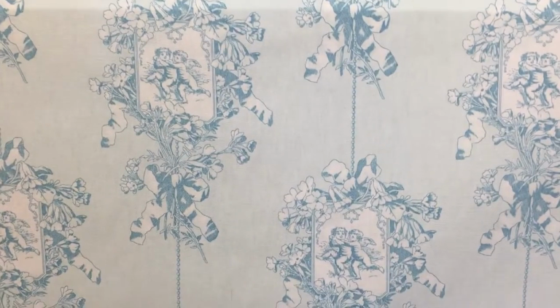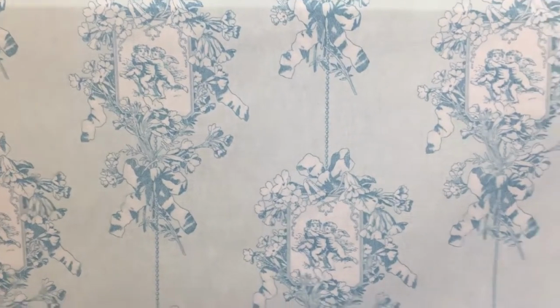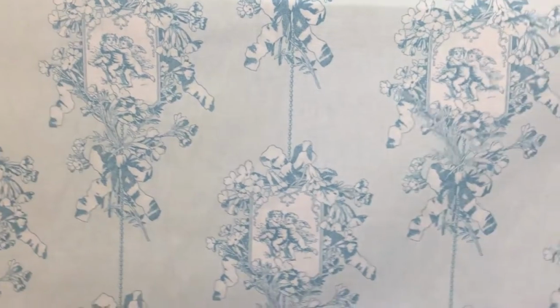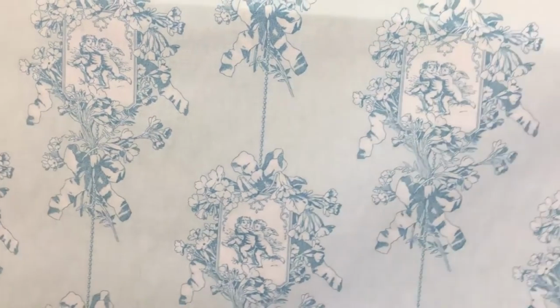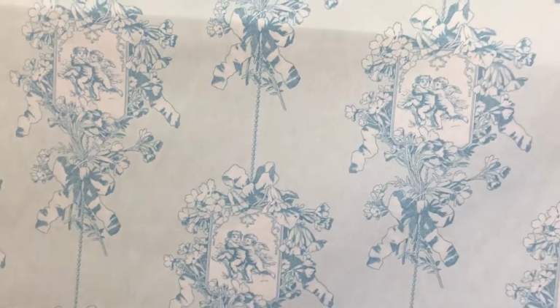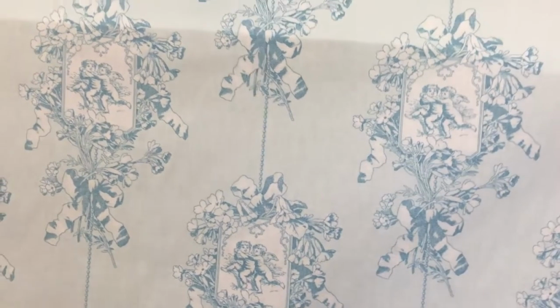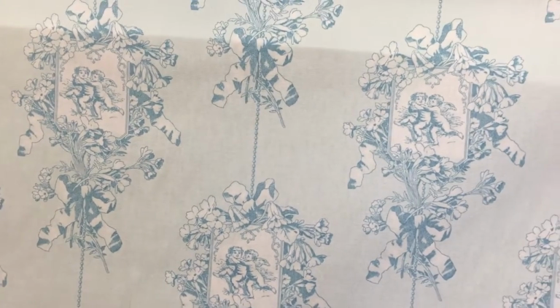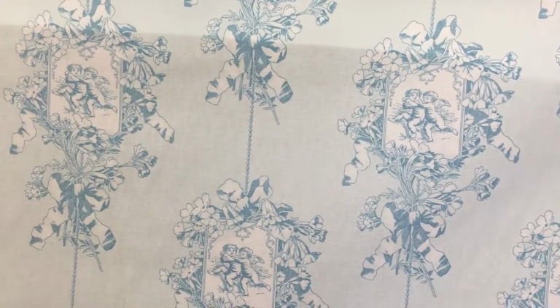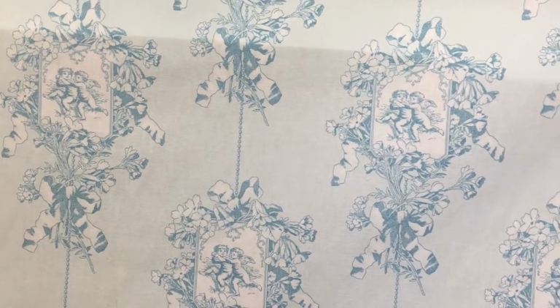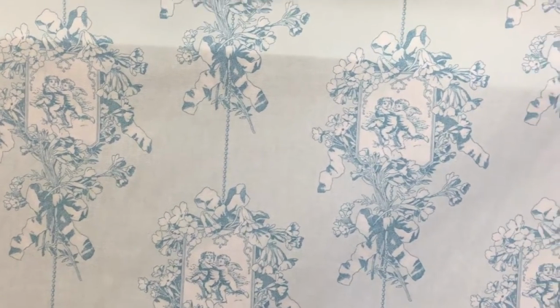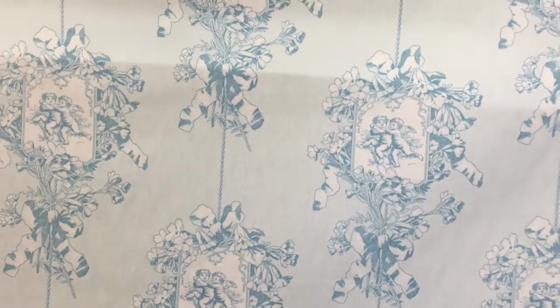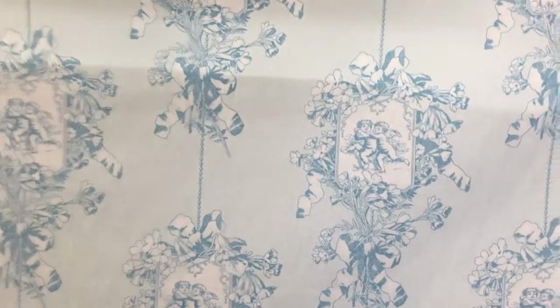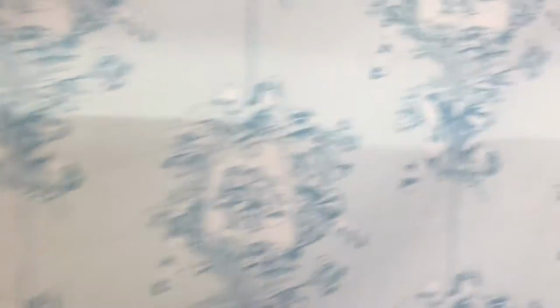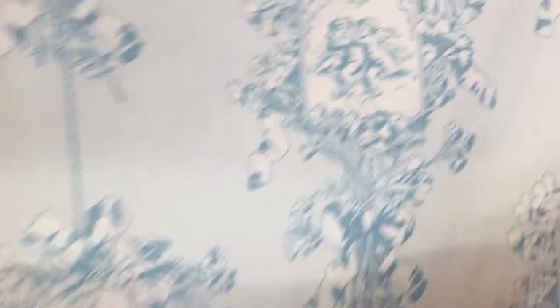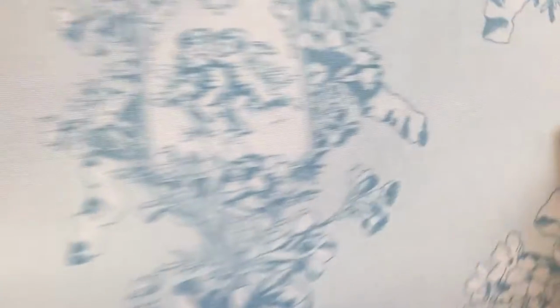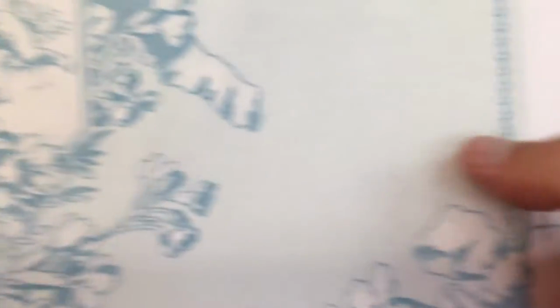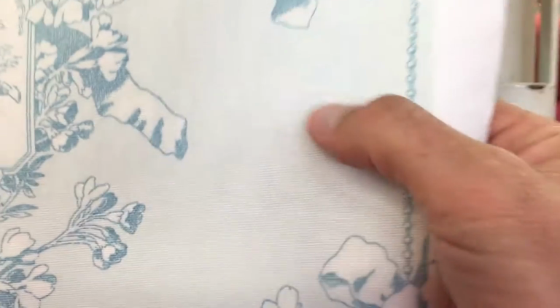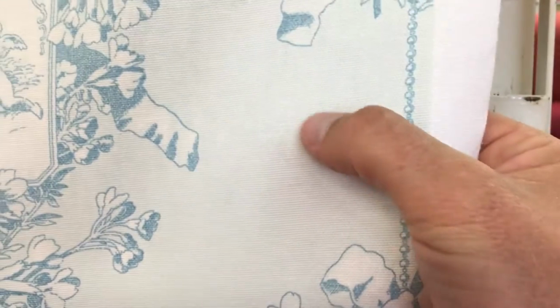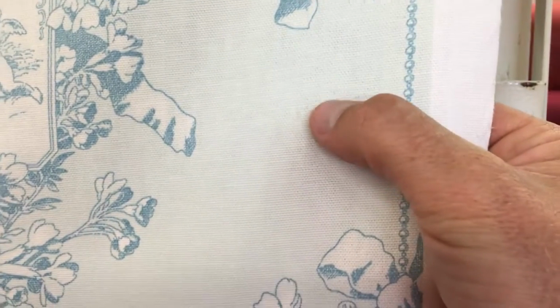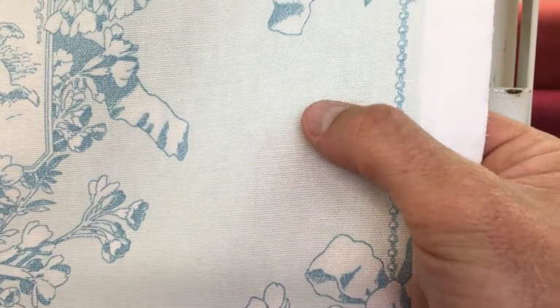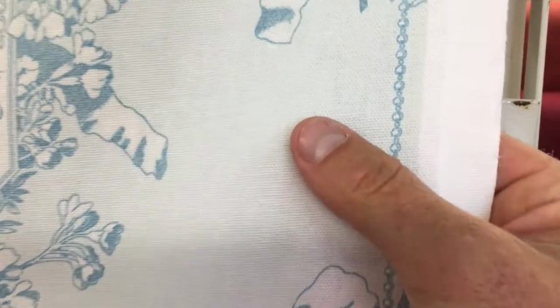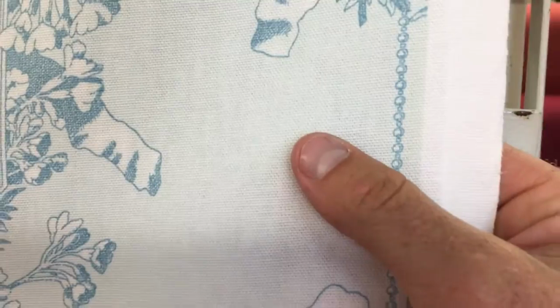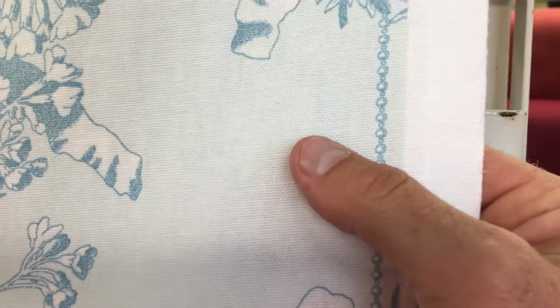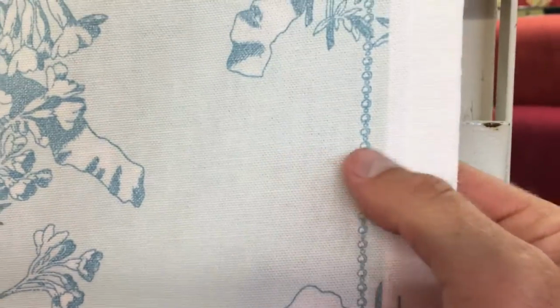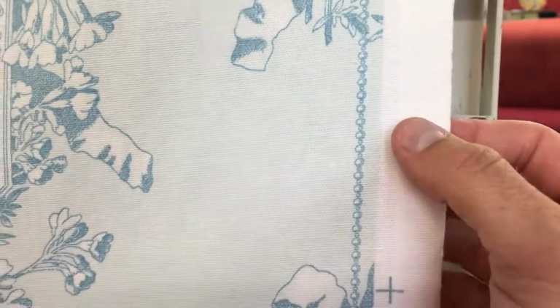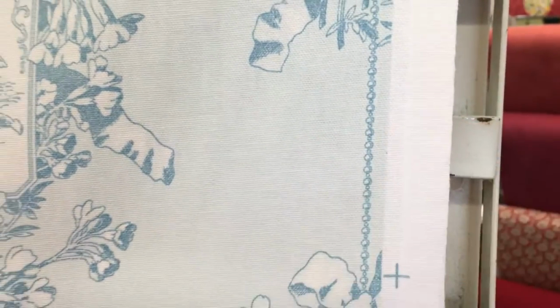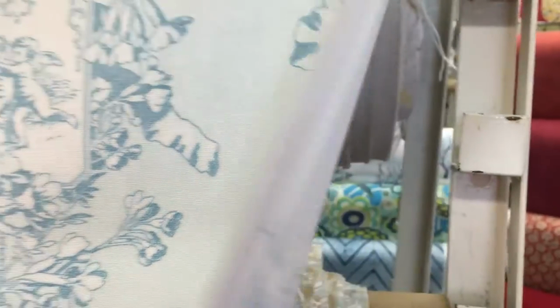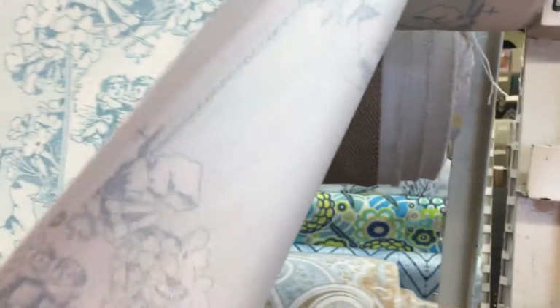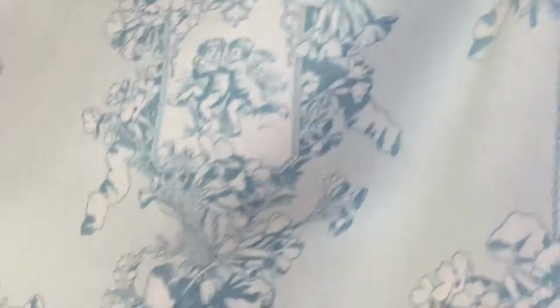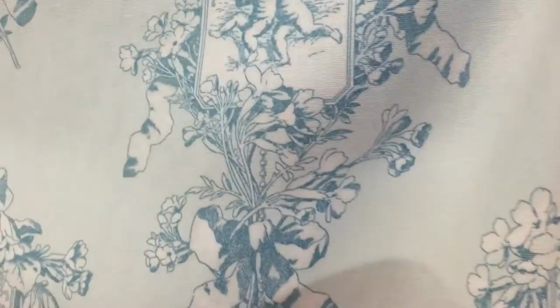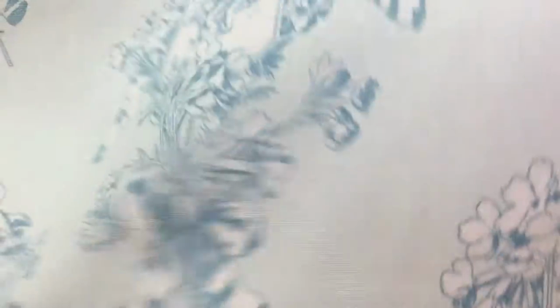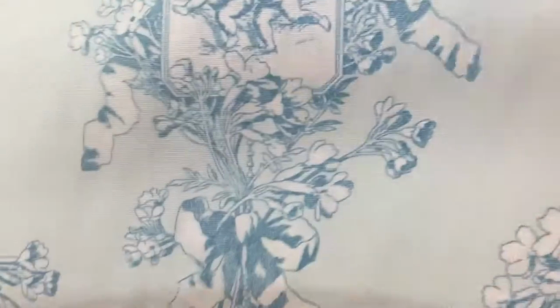This 54 inch wide P. Kaufman Twall Baby Blue is a printed fabric with a very light or muted blue background. It's on a bleach white stock fabric. It's a mid-weight drapery.